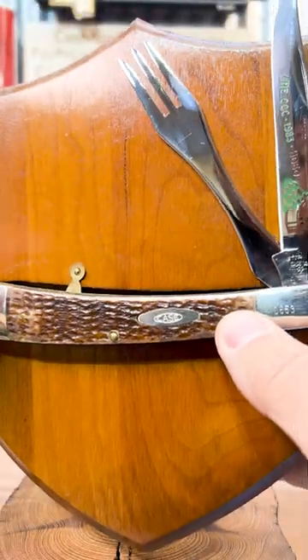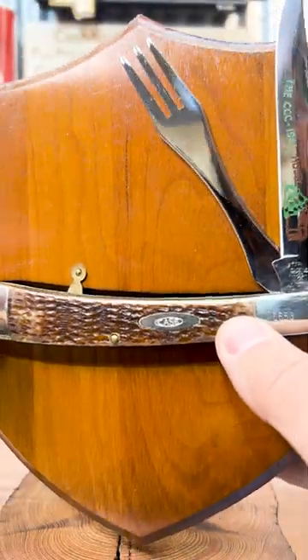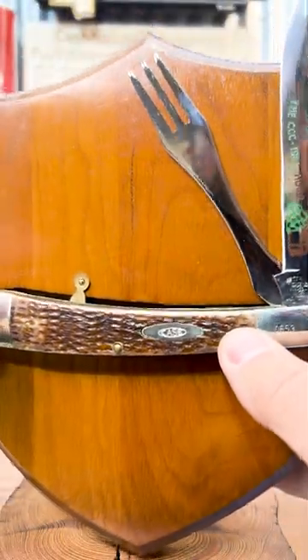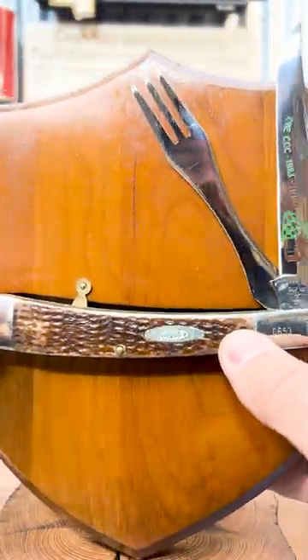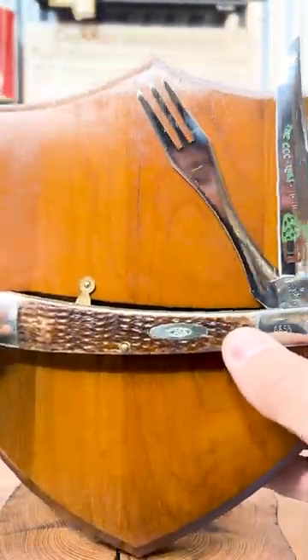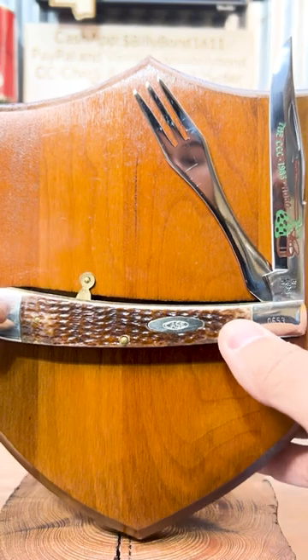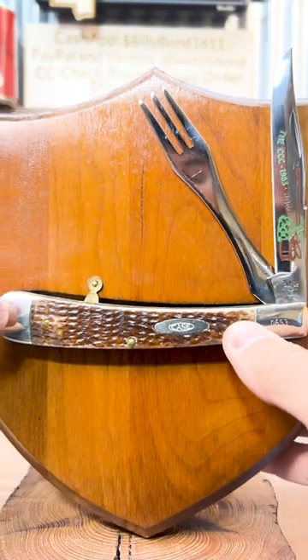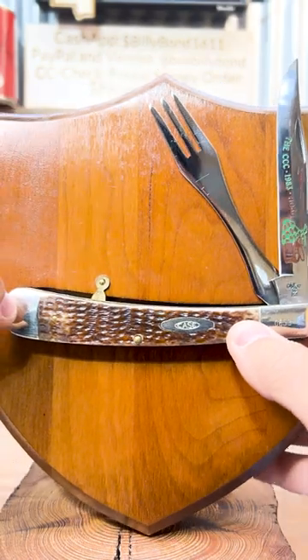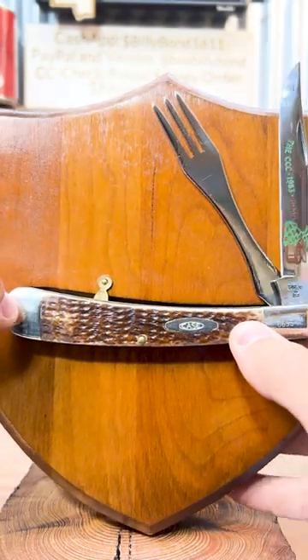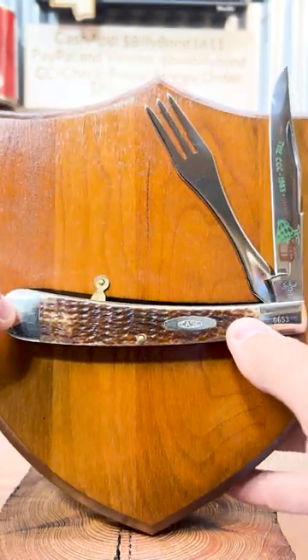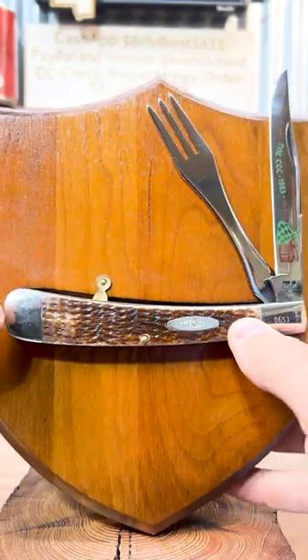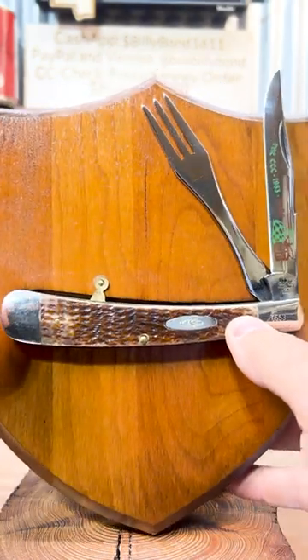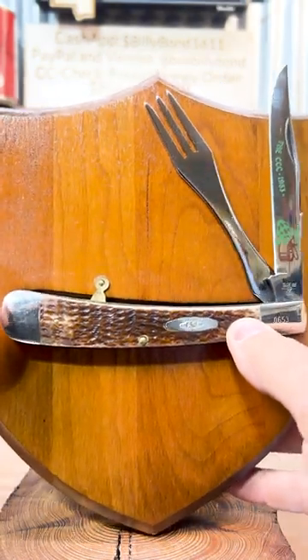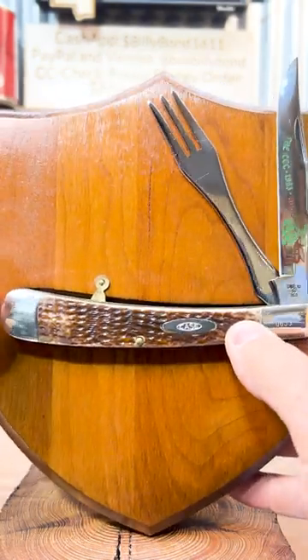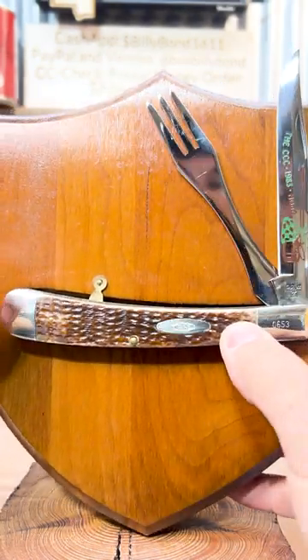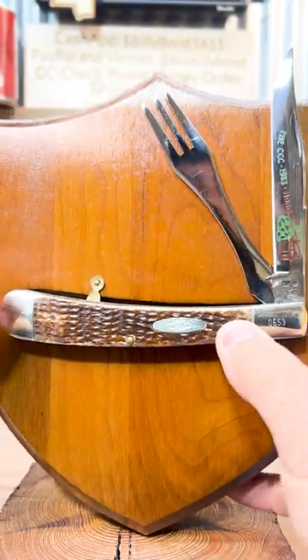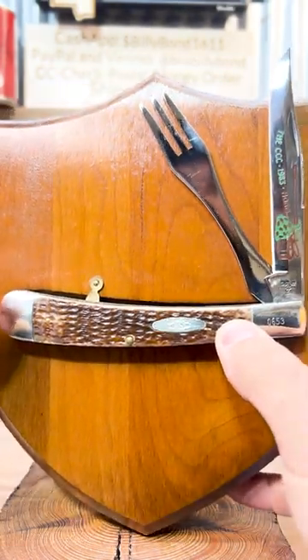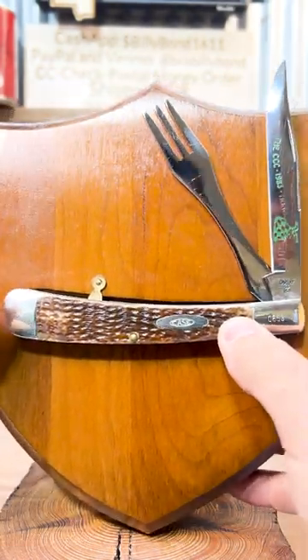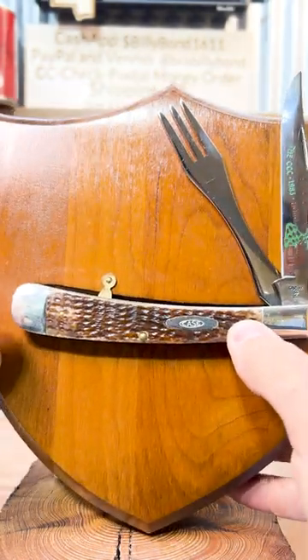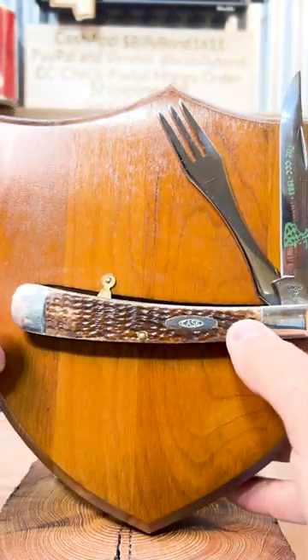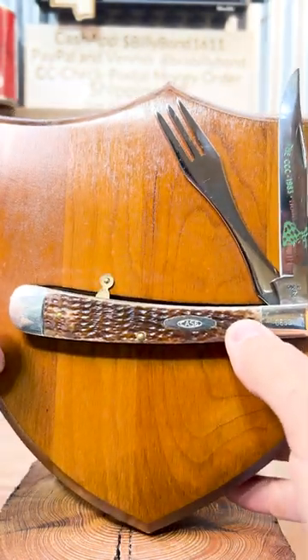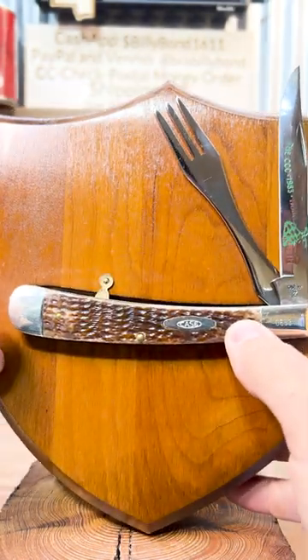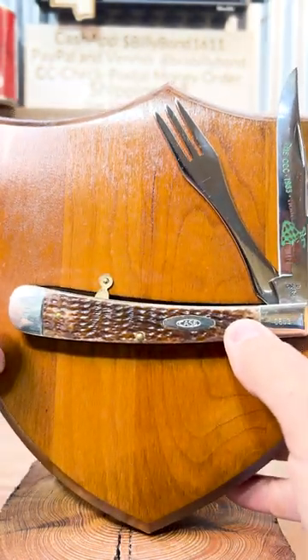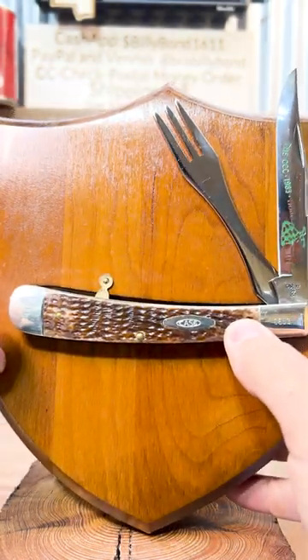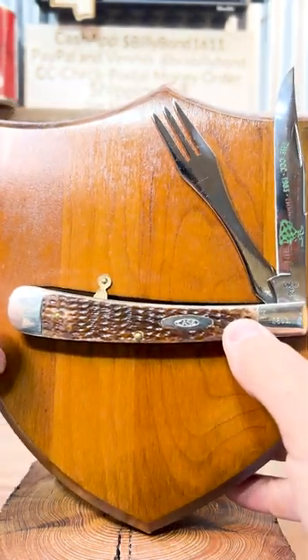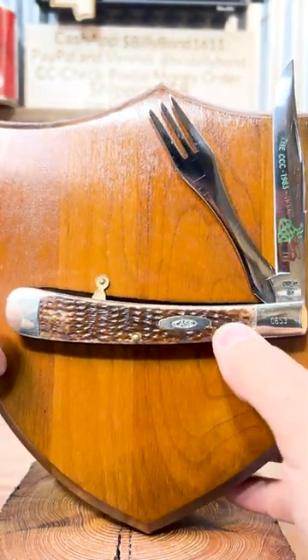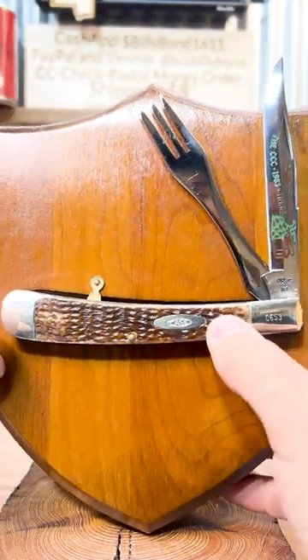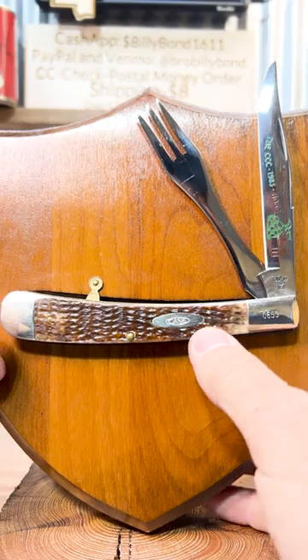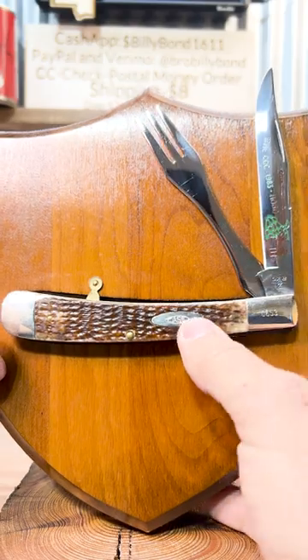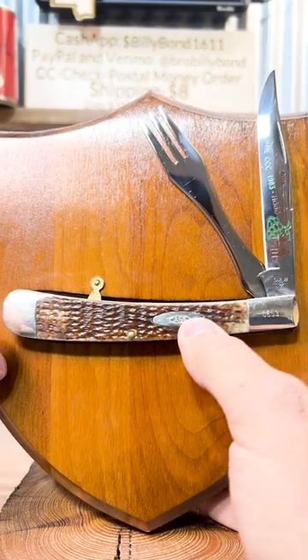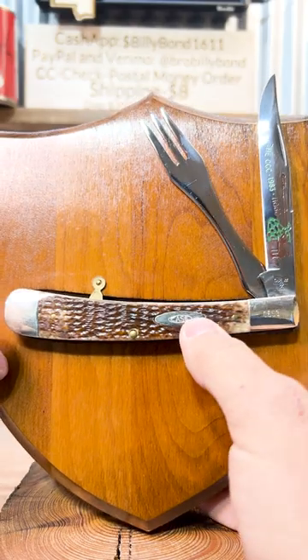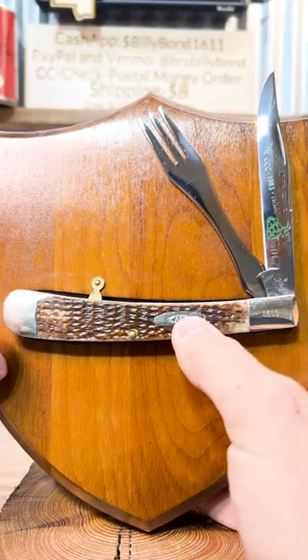This thing does come apart. This is an old cowboy knife. You got a knife and a fork — what else do you need to eat some red meat? Cool piece that we just got in here.